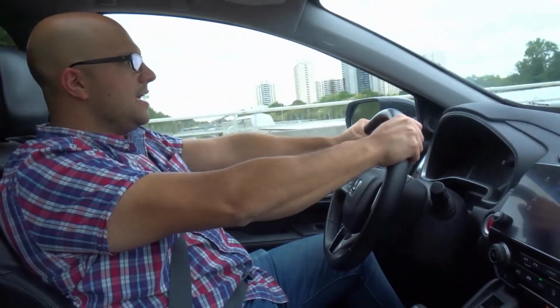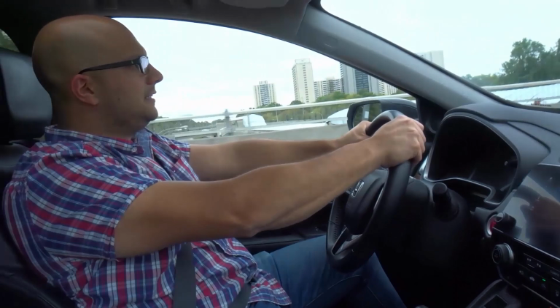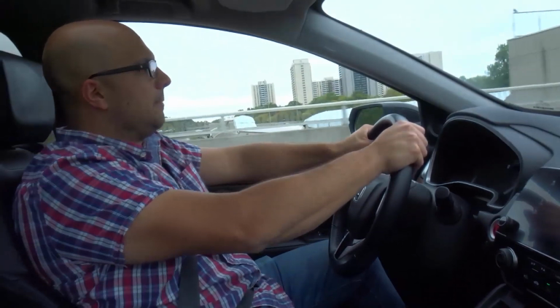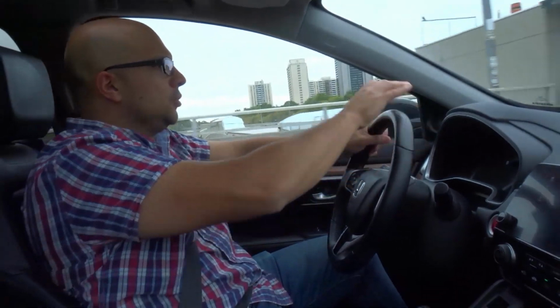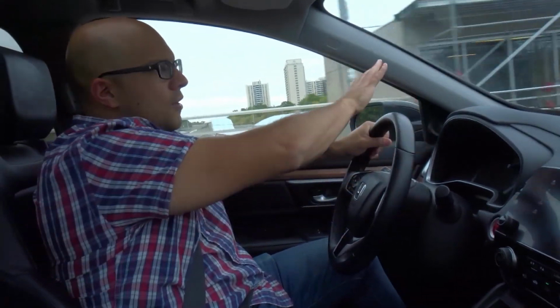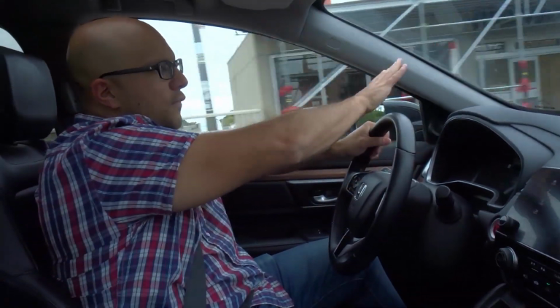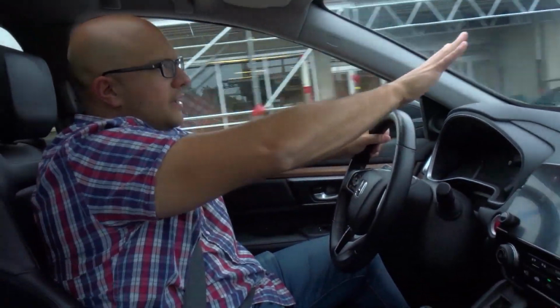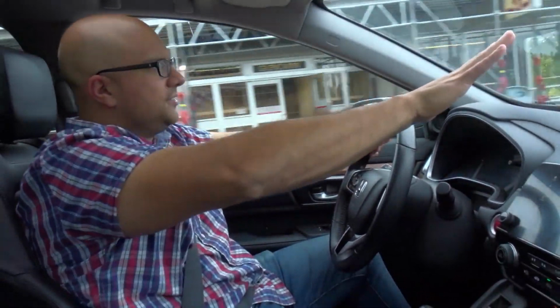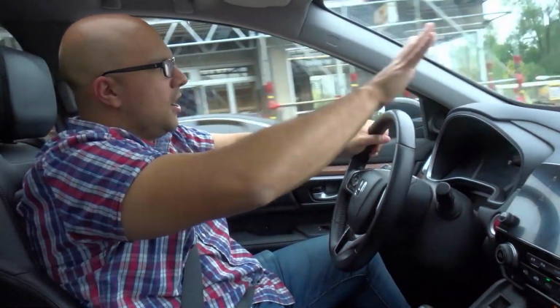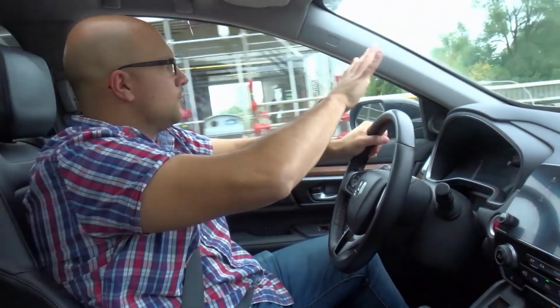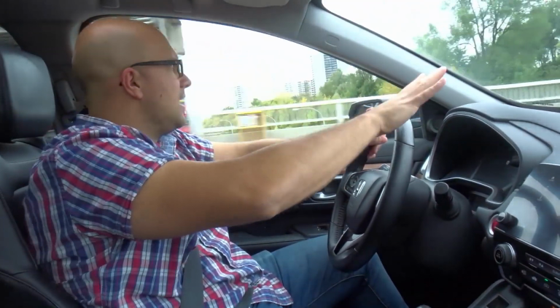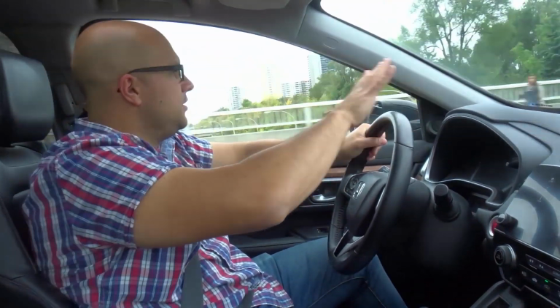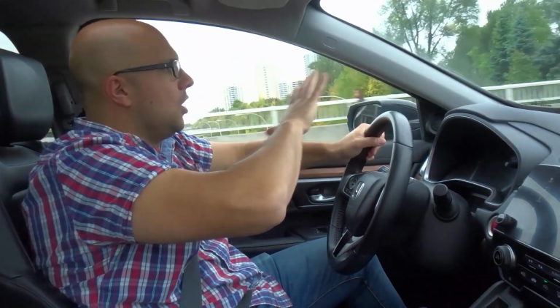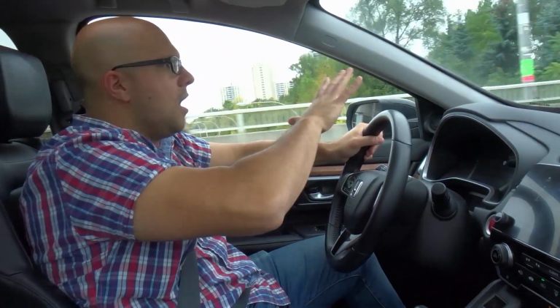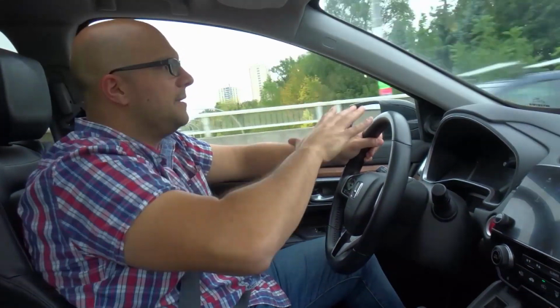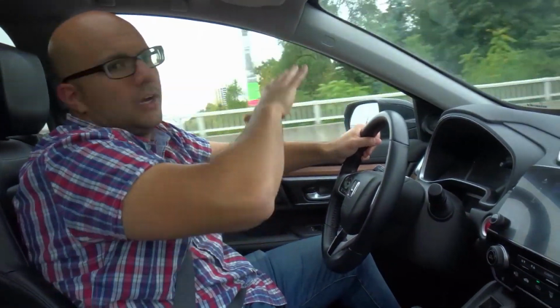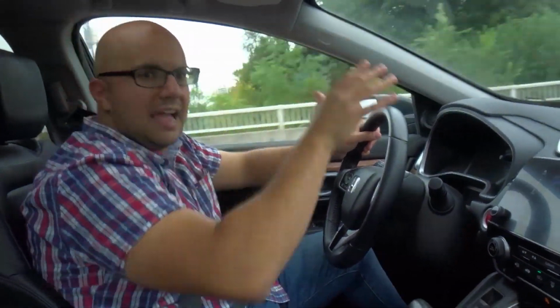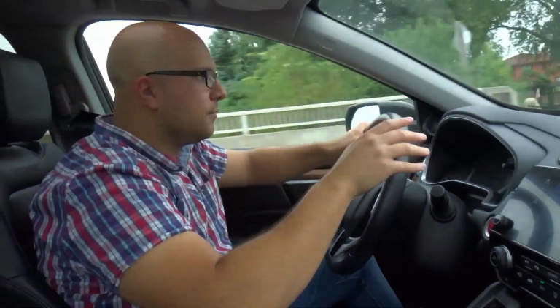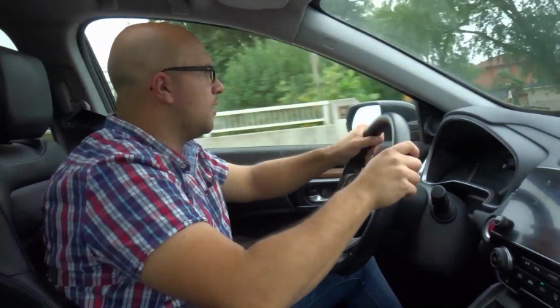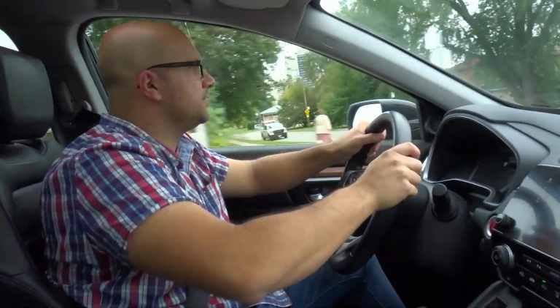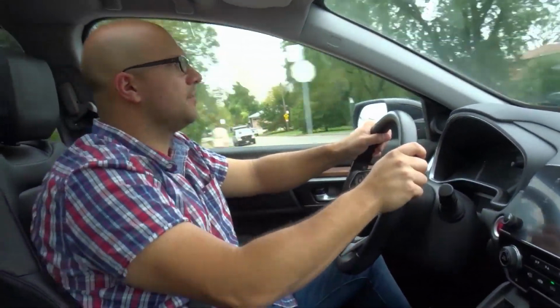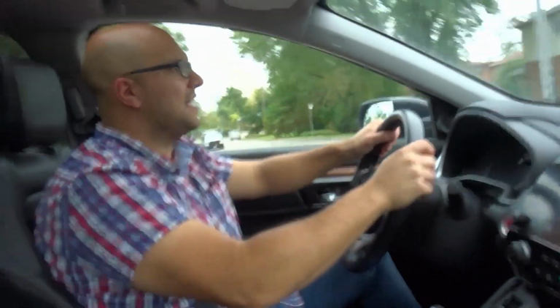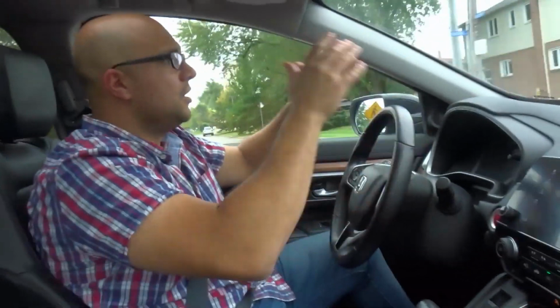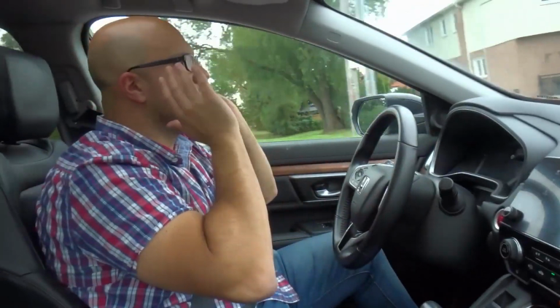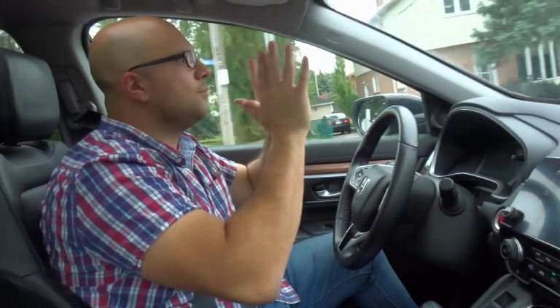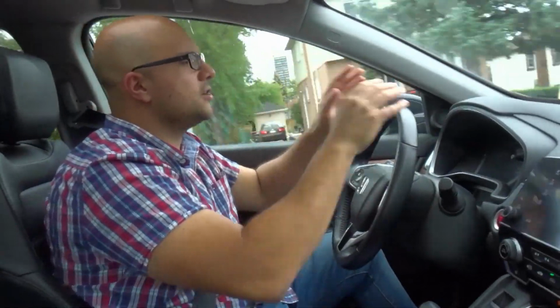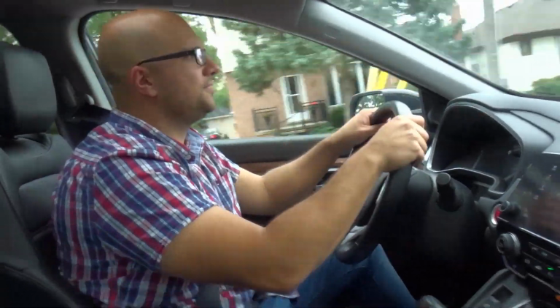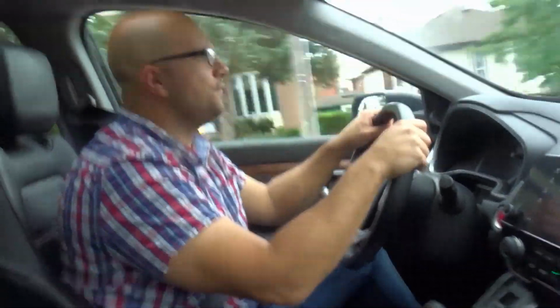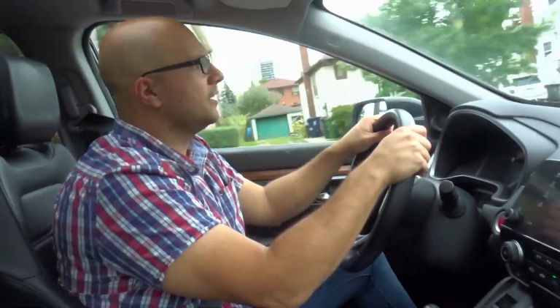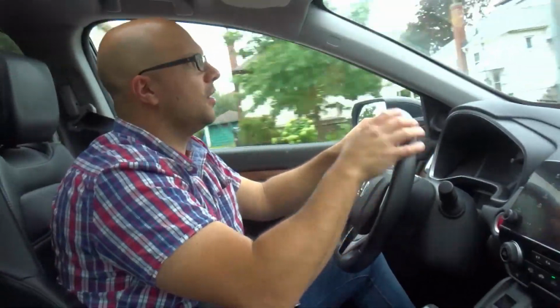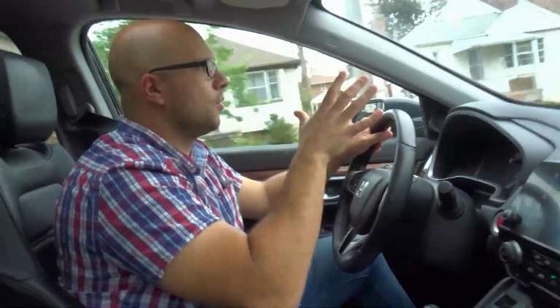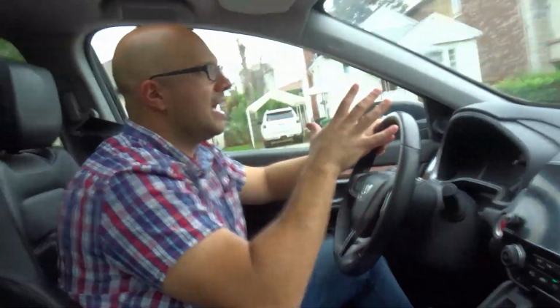Tip number two: focus on the road ahead. You don't want to be looking everywhere while you're accelerating fast. You need 100% focus on the road ahead — very, very important.